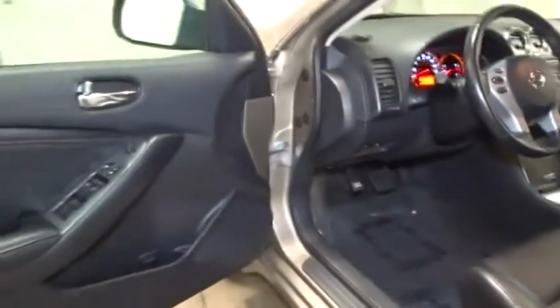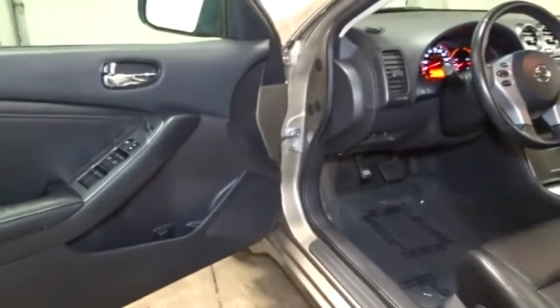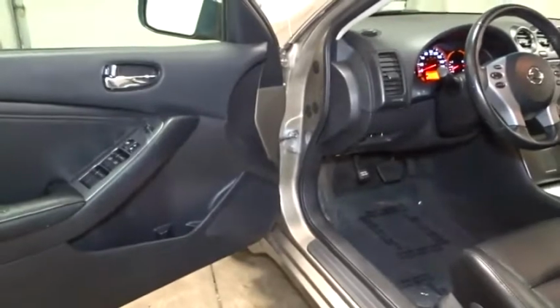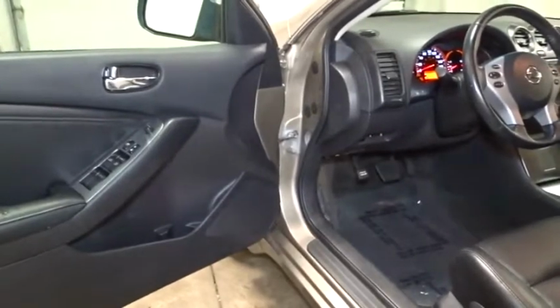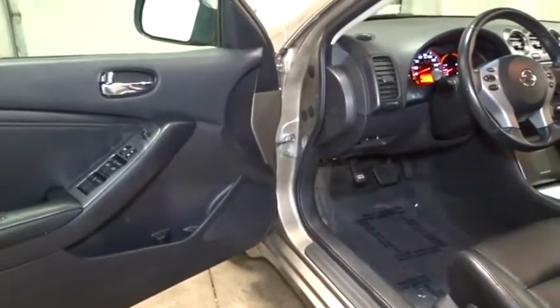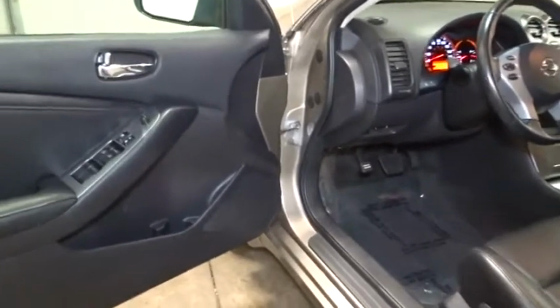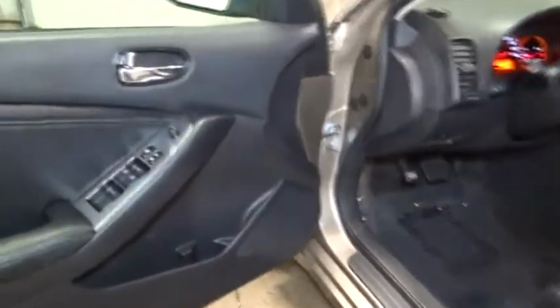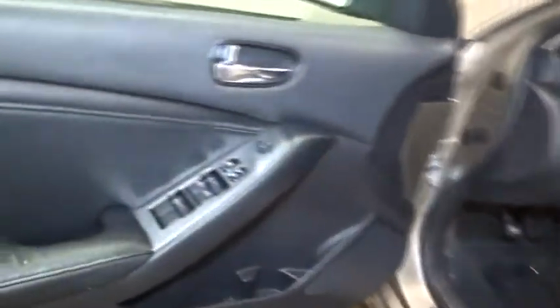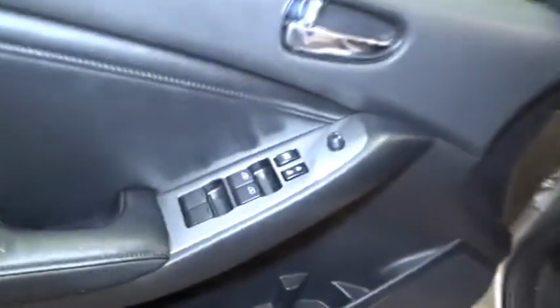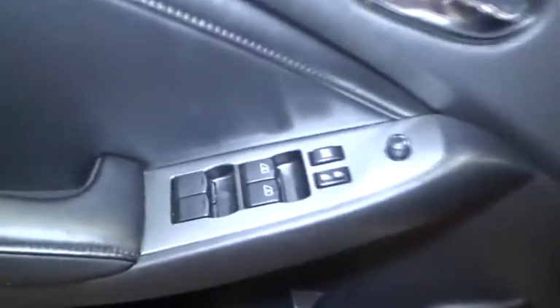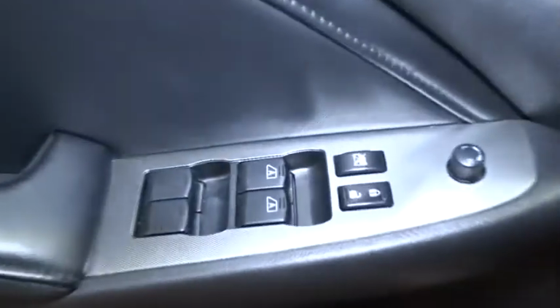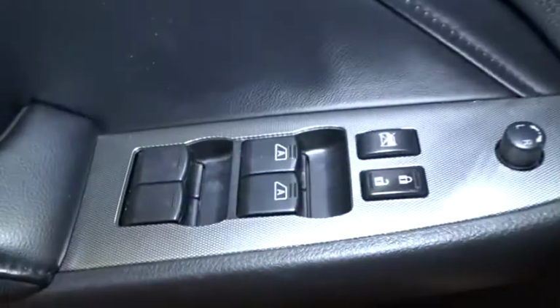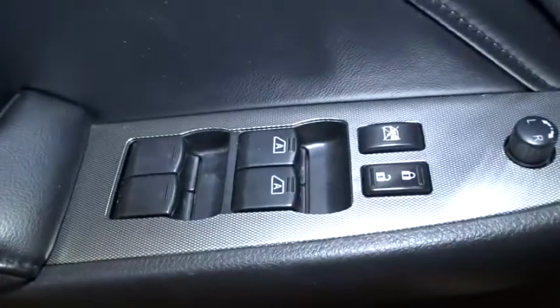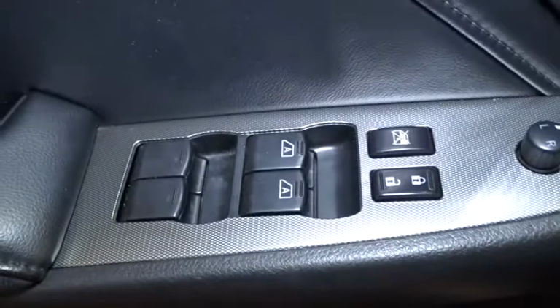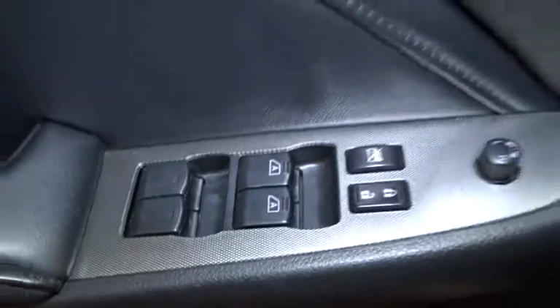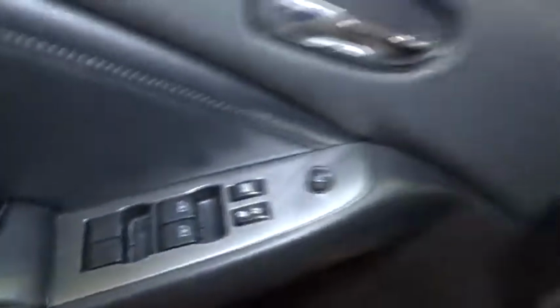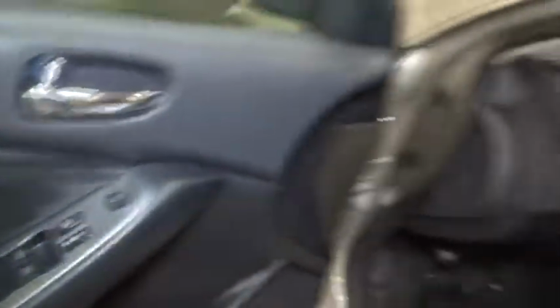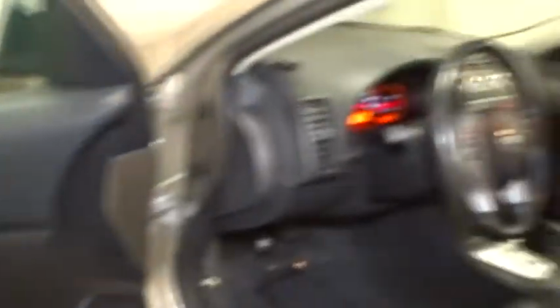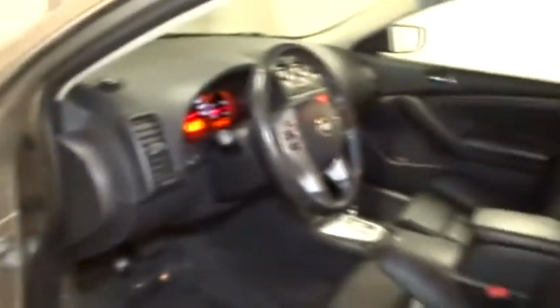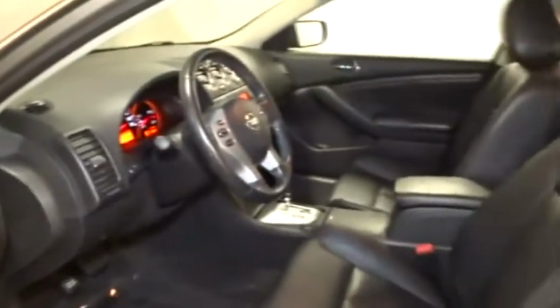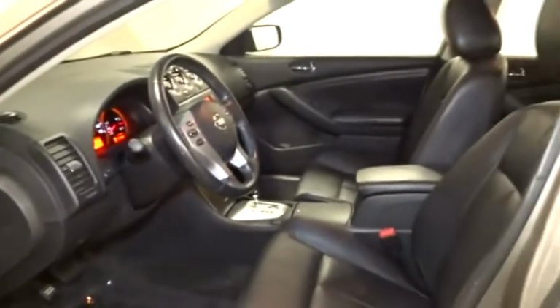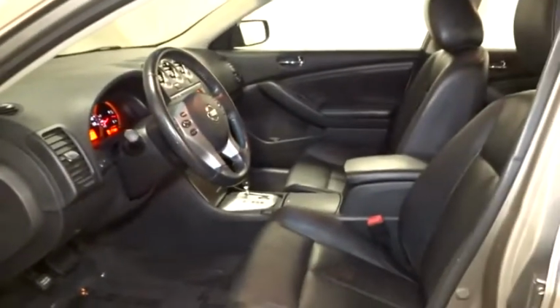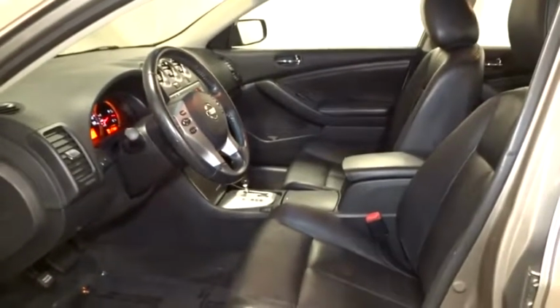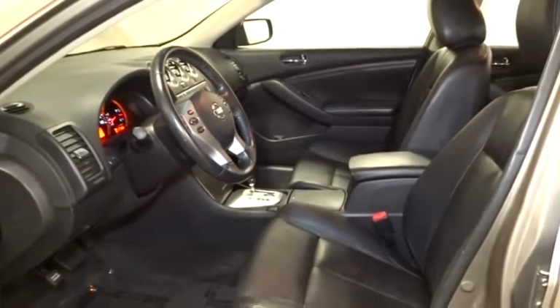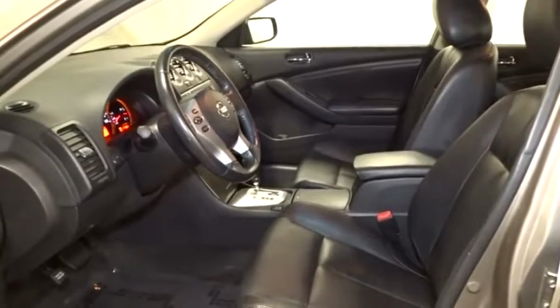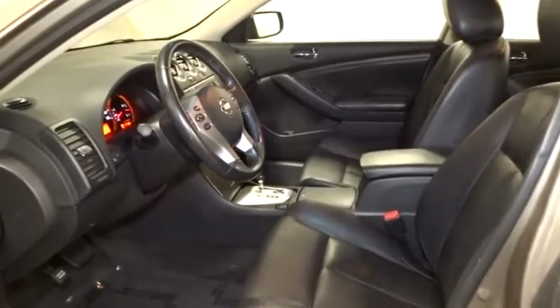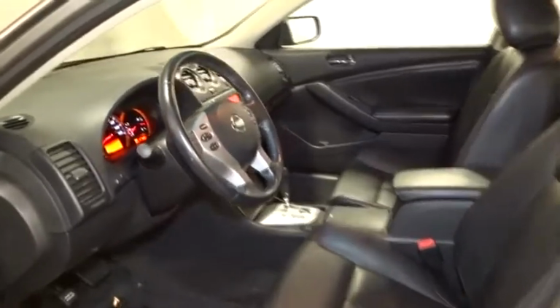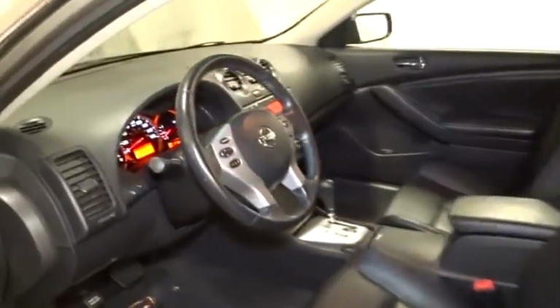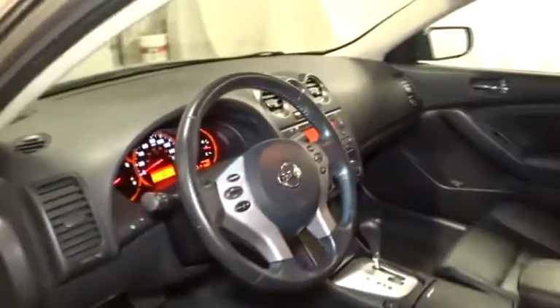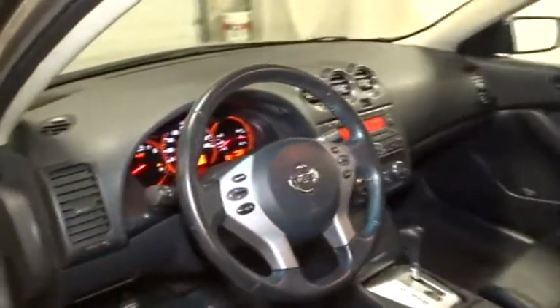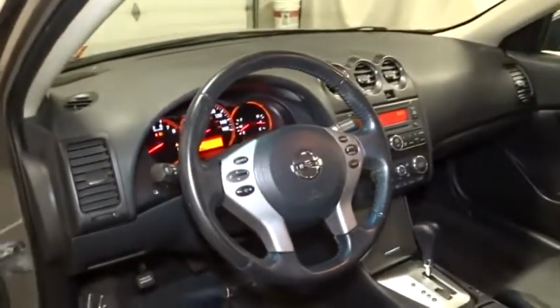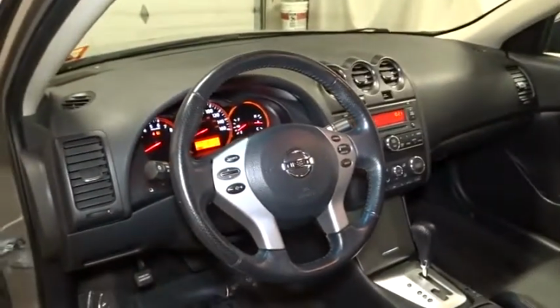Overhead console, airbags, tachometer, halogen headlamps, cloth seat trim, power outlets, power mirrors, and variable speed intermittent wipers. A vehicle like this doesn't come along every day. Come in and get it before someone else does.